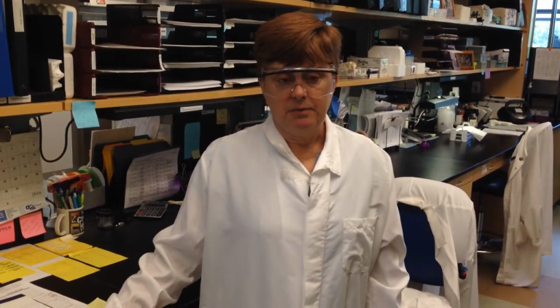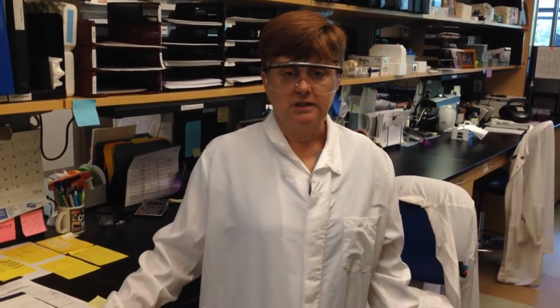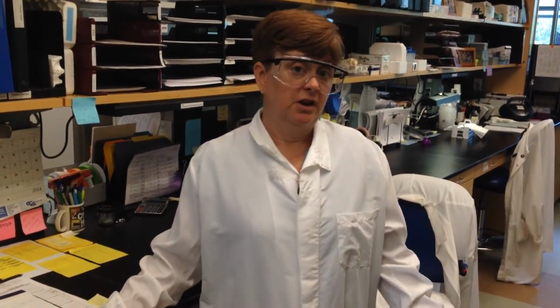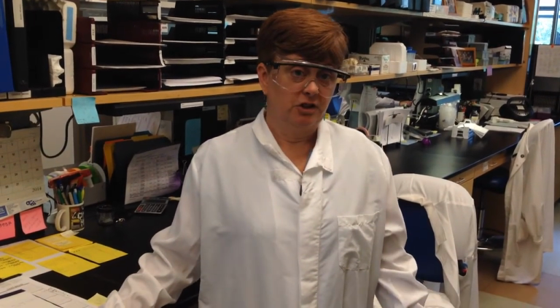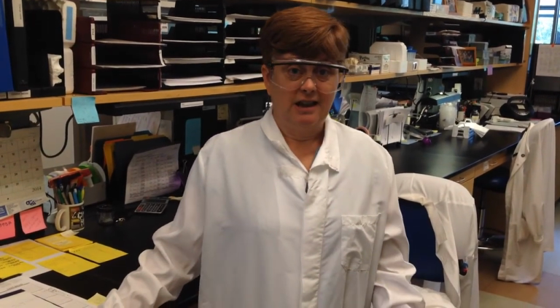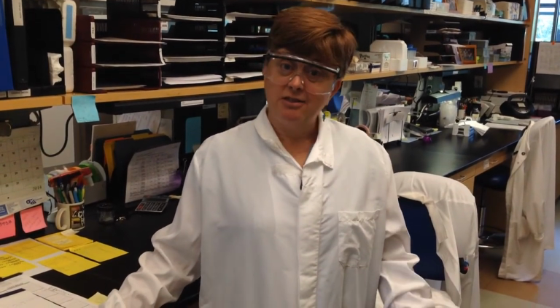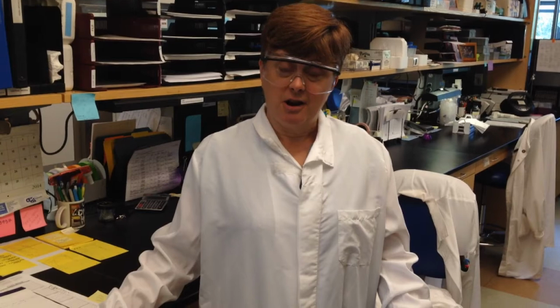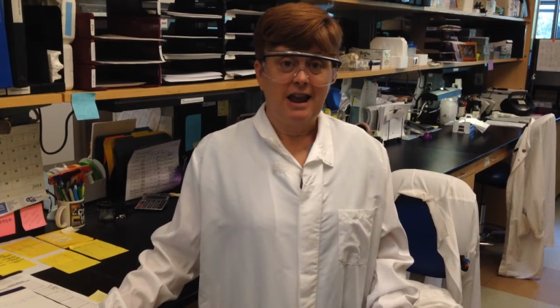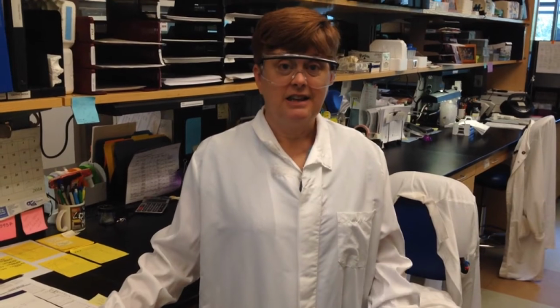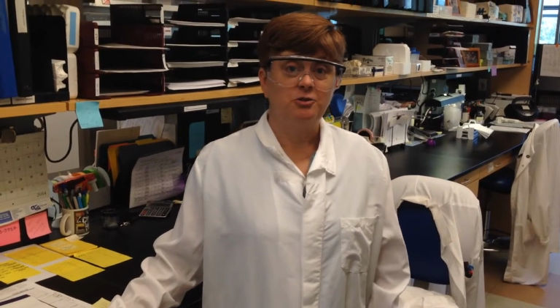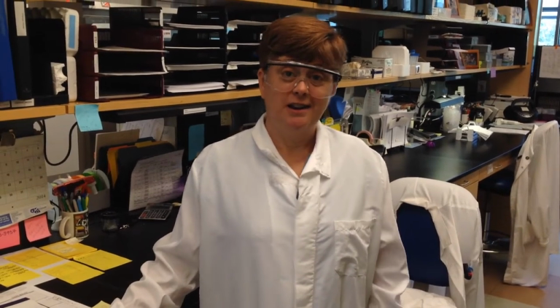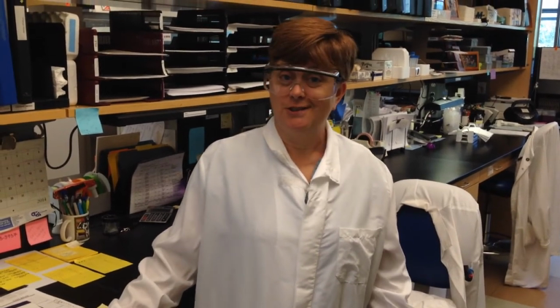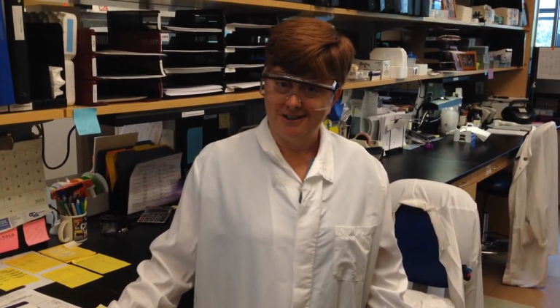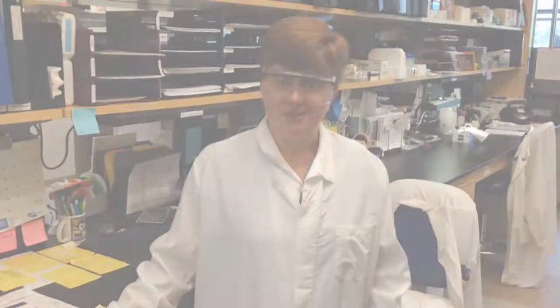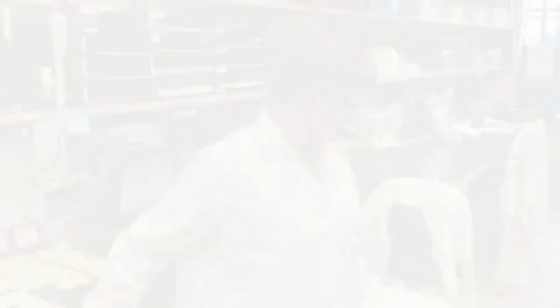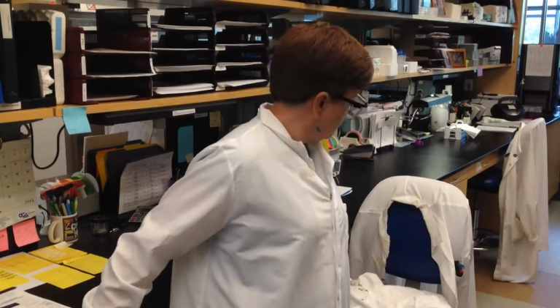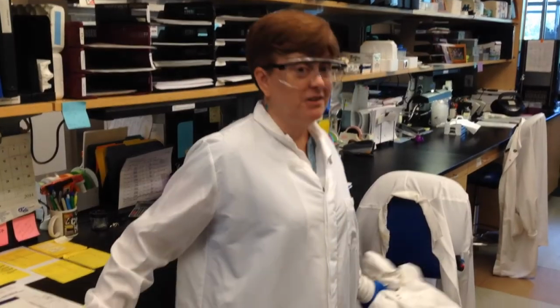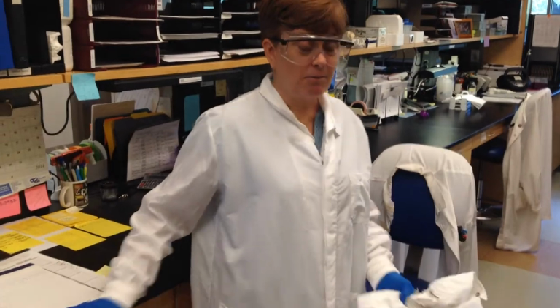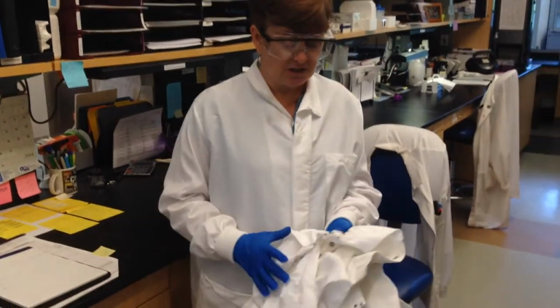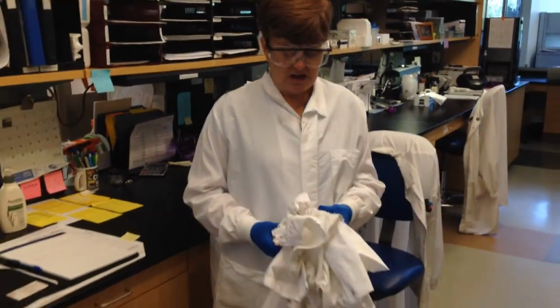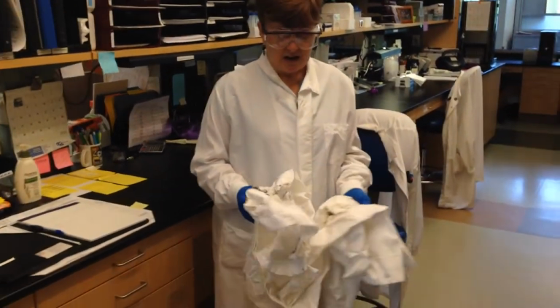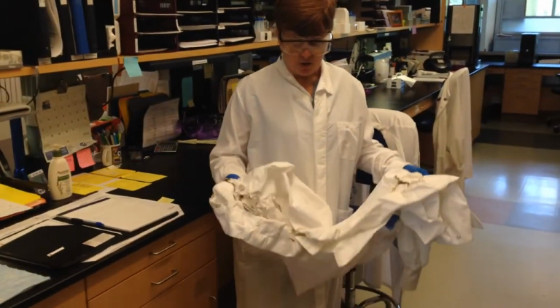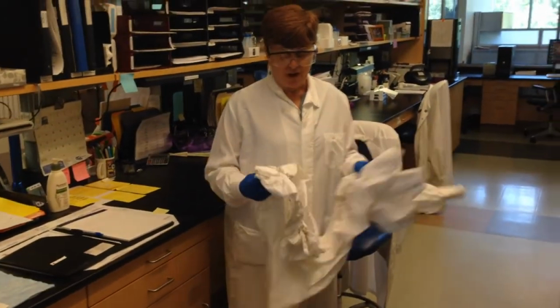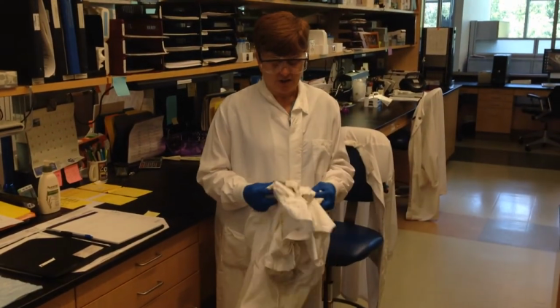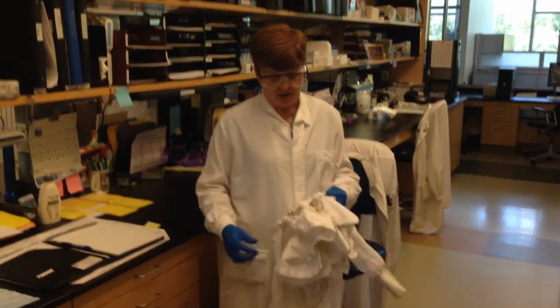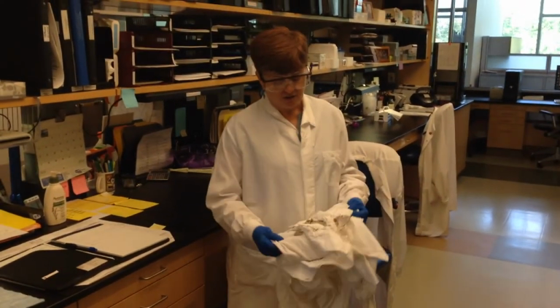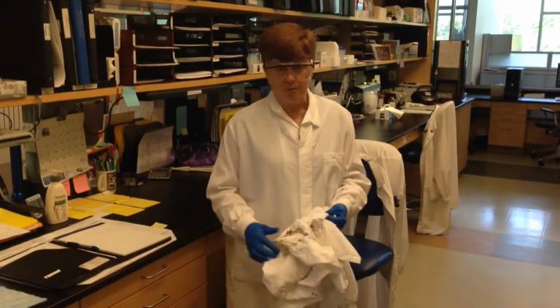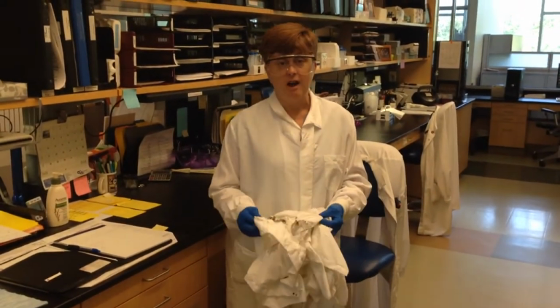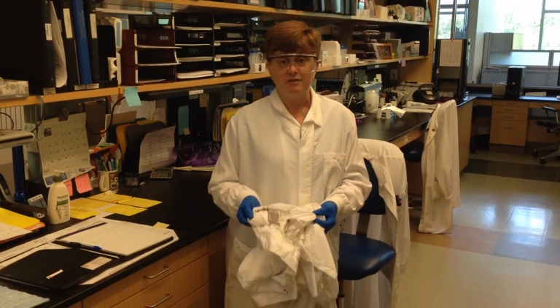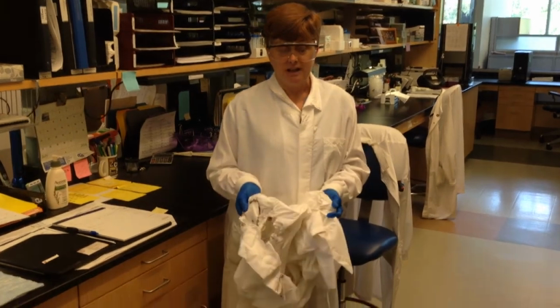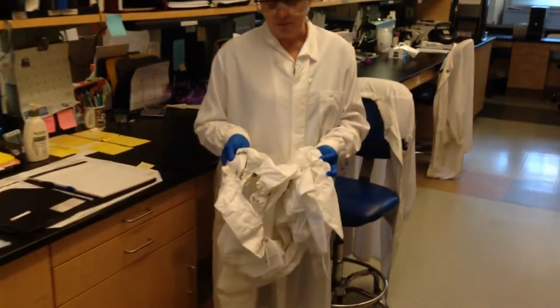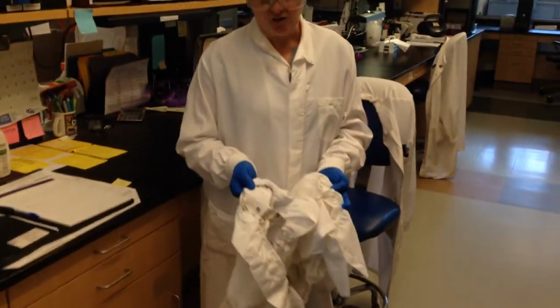It was very fortunate that he had the coat on and that he also knew how to use the fire extinguisher. As you can see, we have this lab coat. Even though it wasn't fire retardant, it still slowed the burn enough to protect him from being injured.